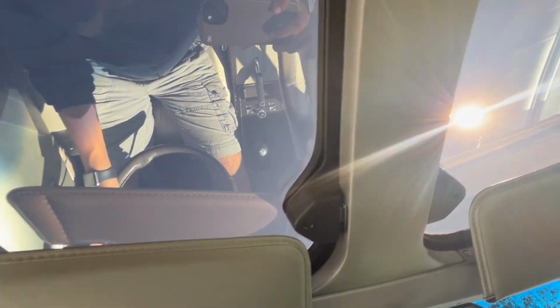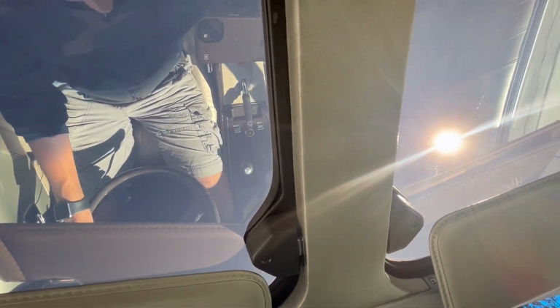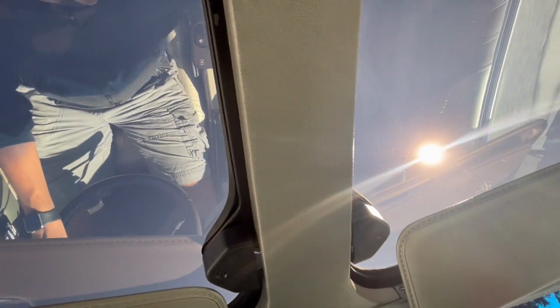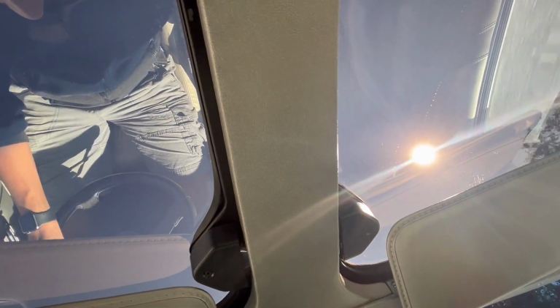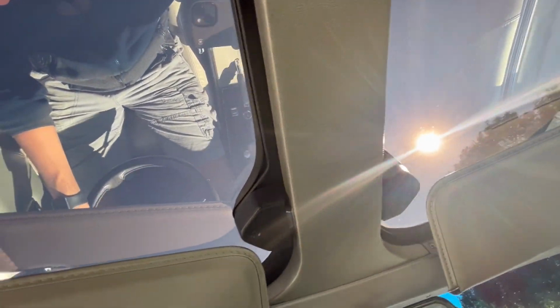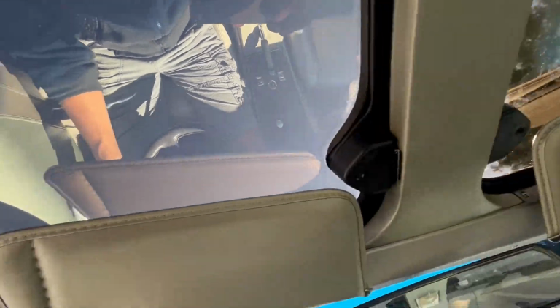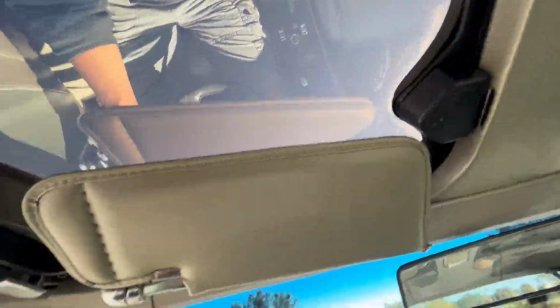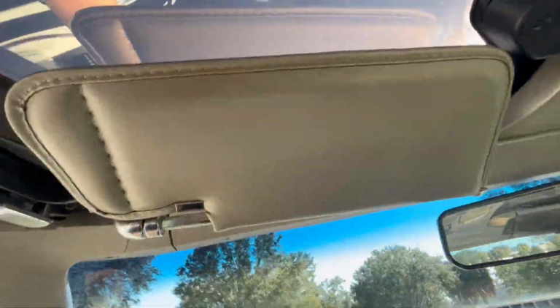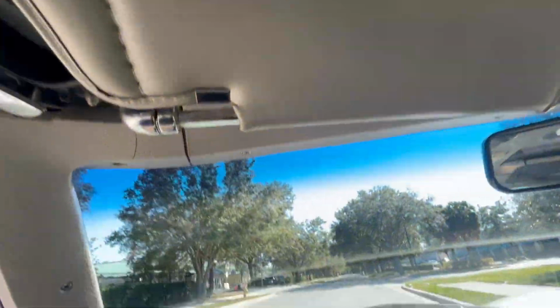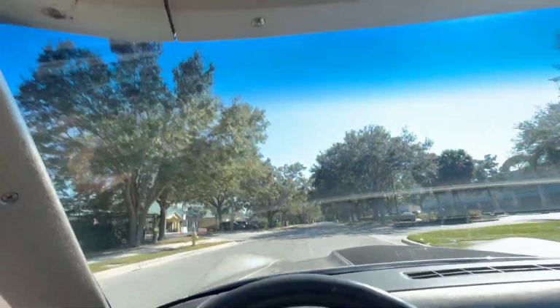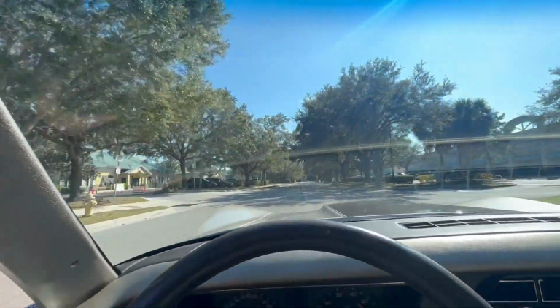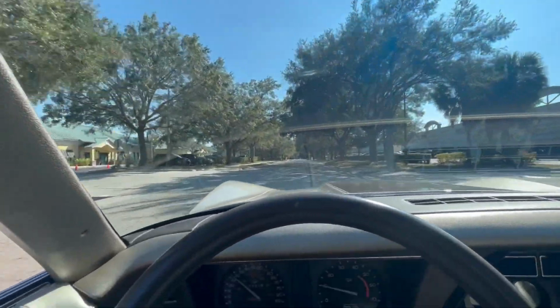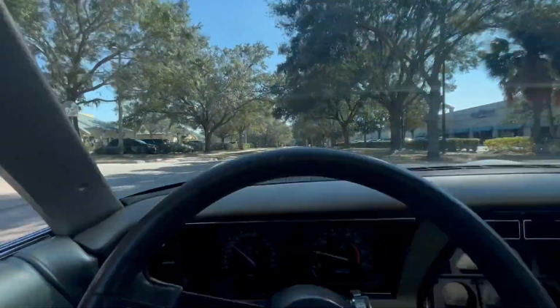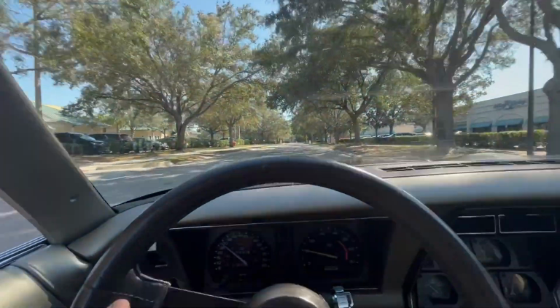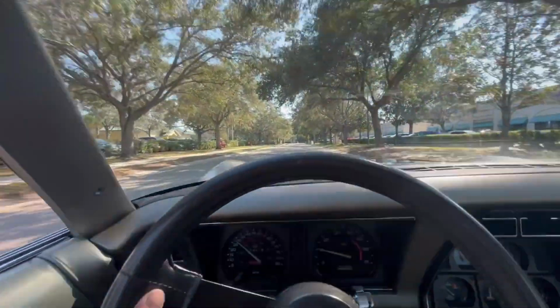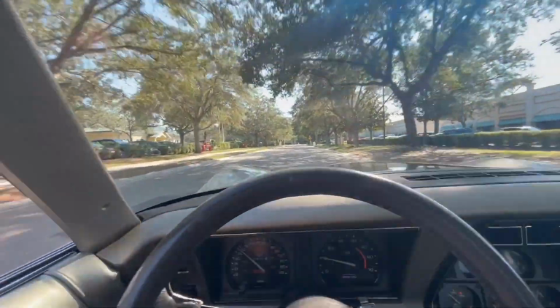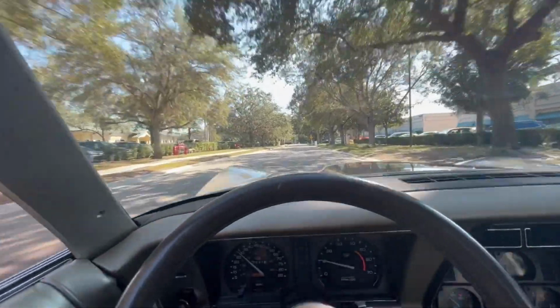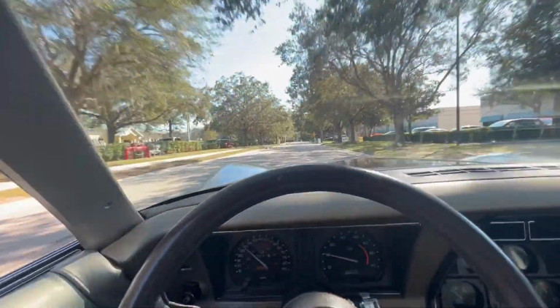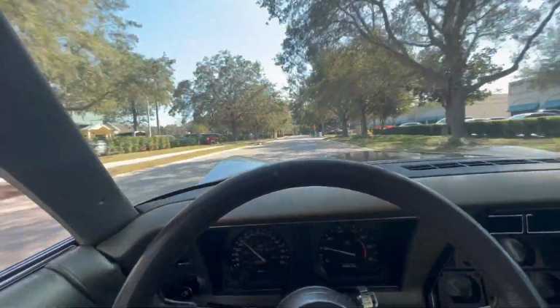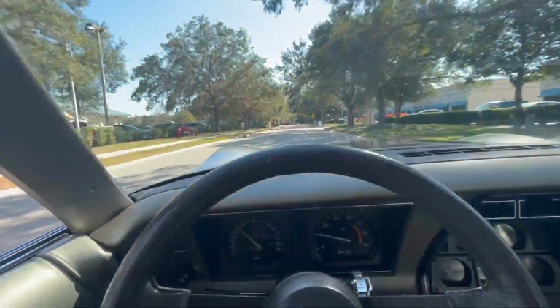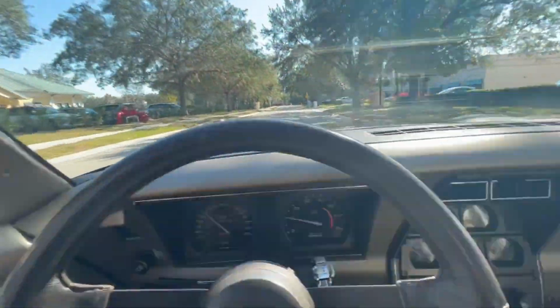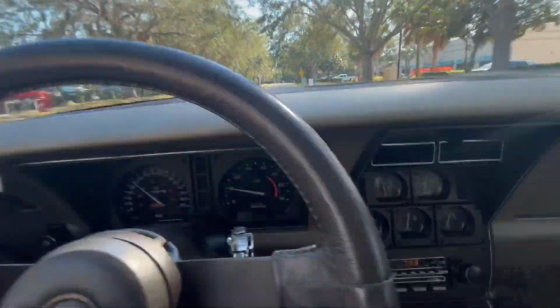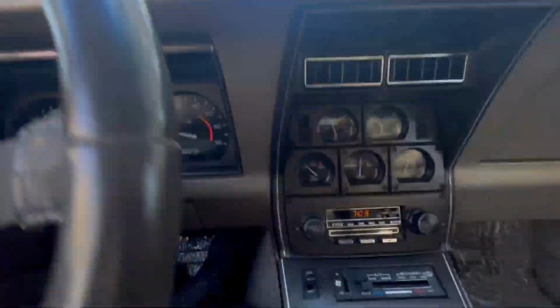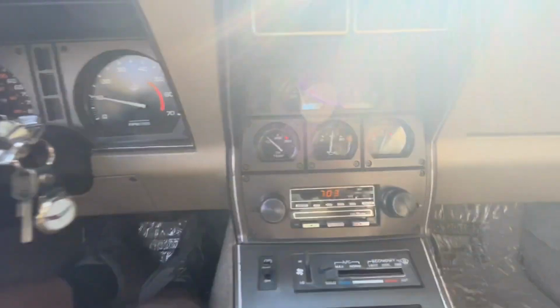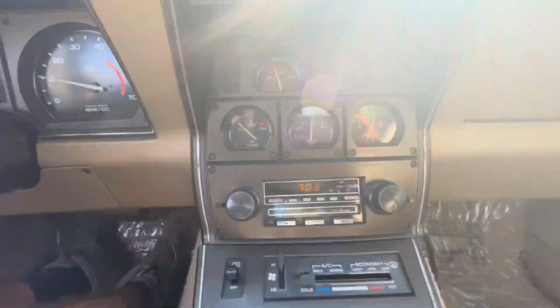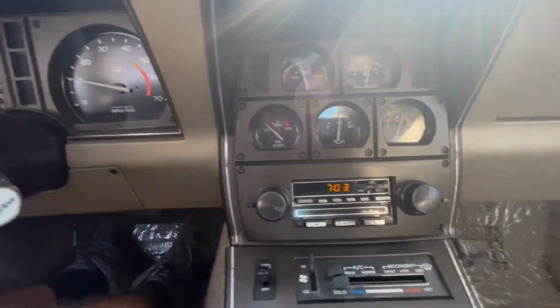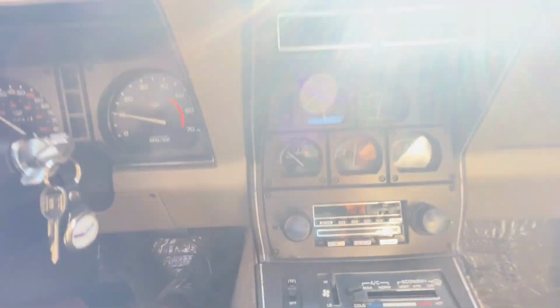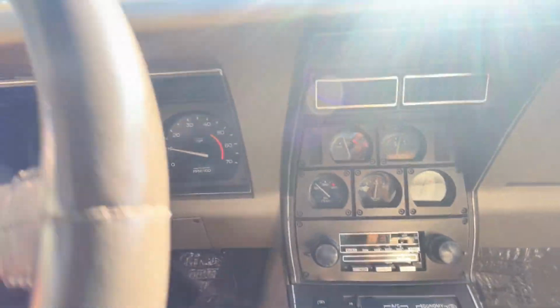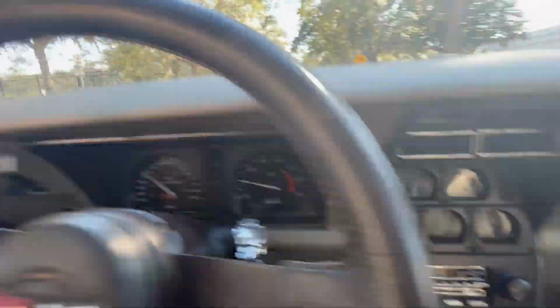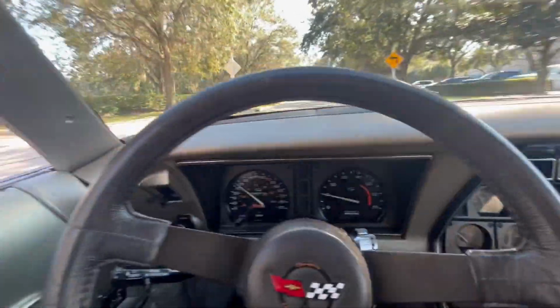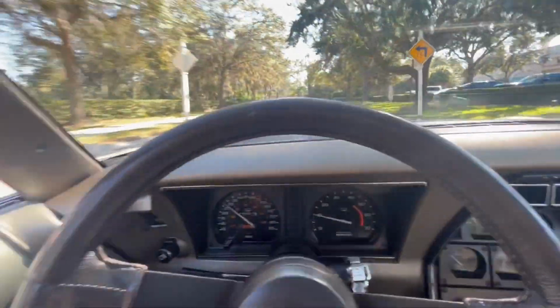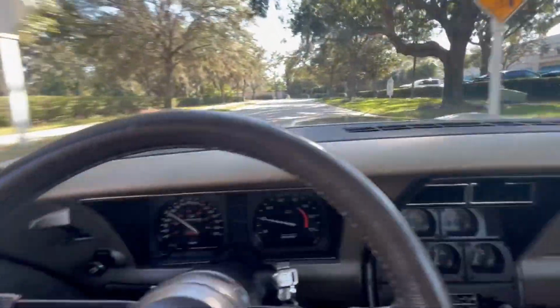A lot of them you see are just regular hard tops, but this one includes the T-Tops. What's told from the owner is that everything on this car is original. You can believe that since it still has the Delco radio with CB edition and factory air.